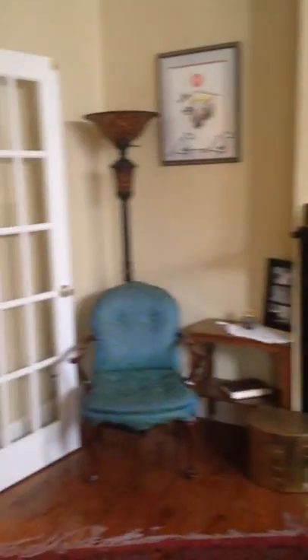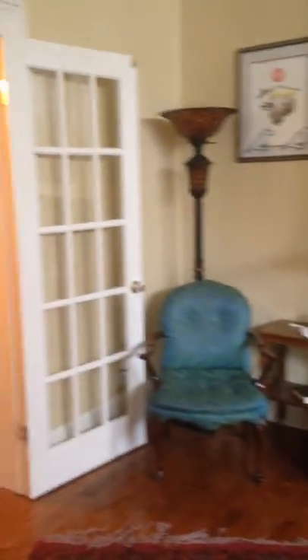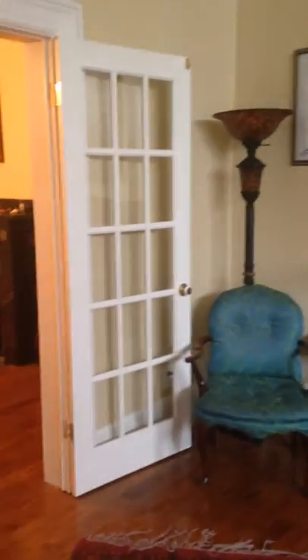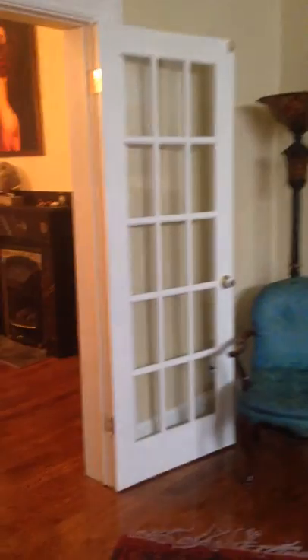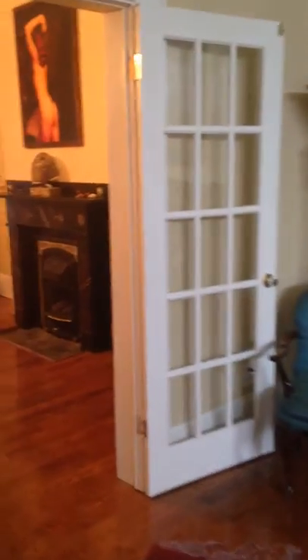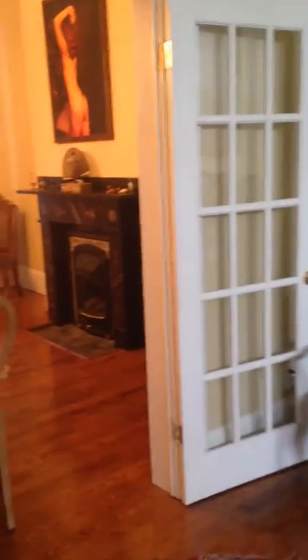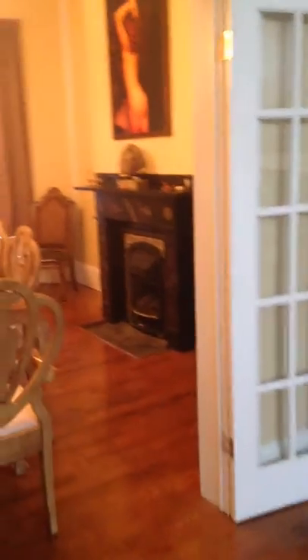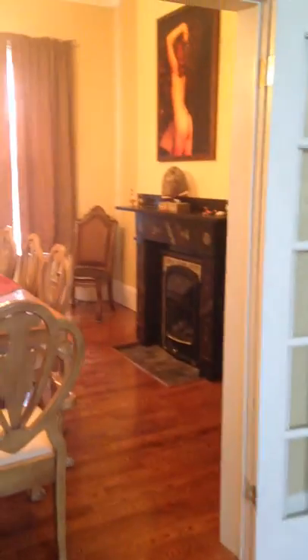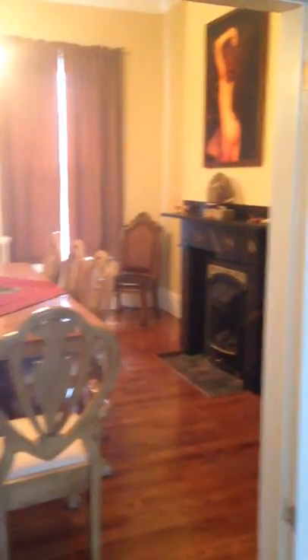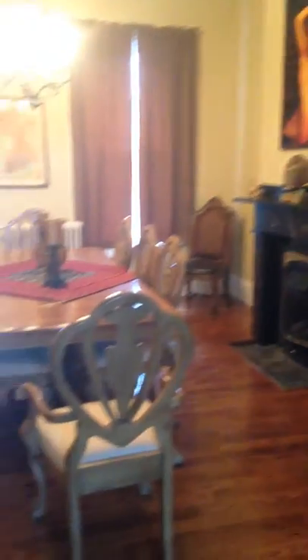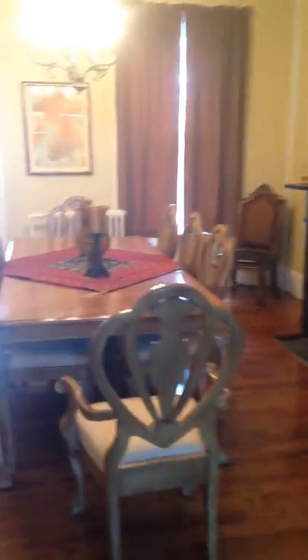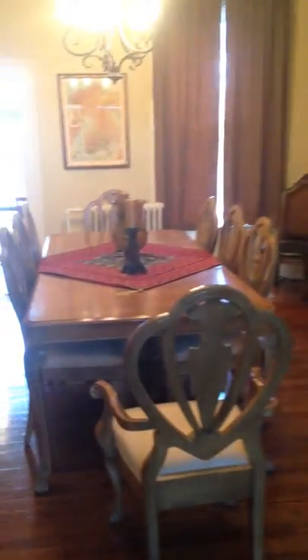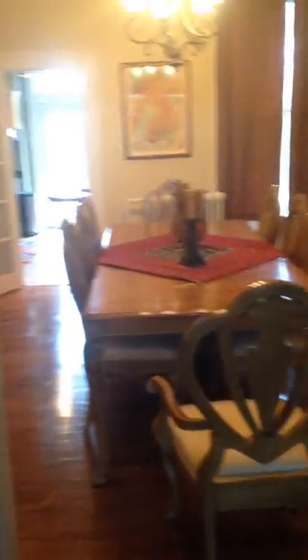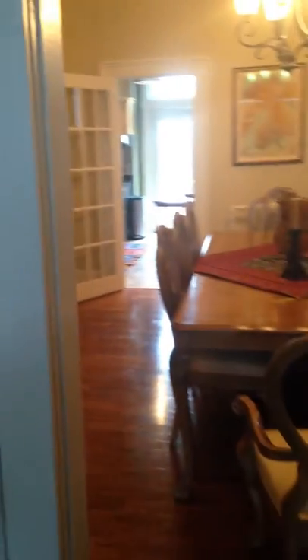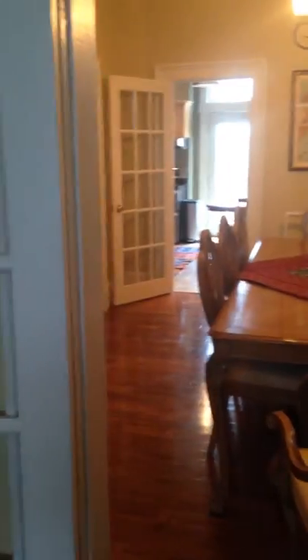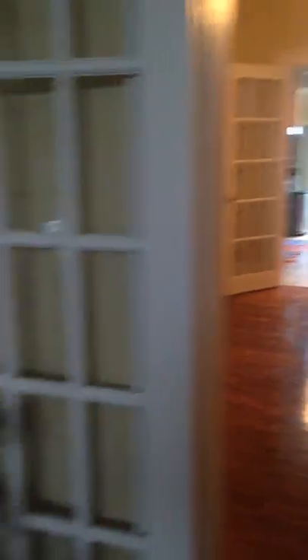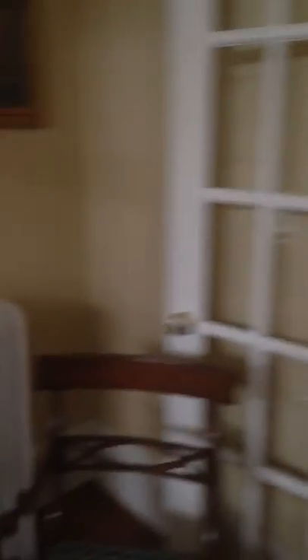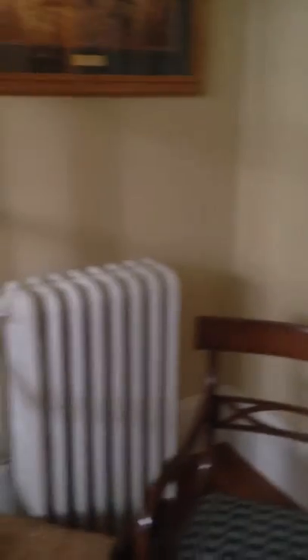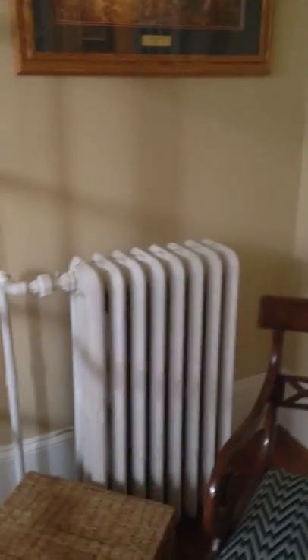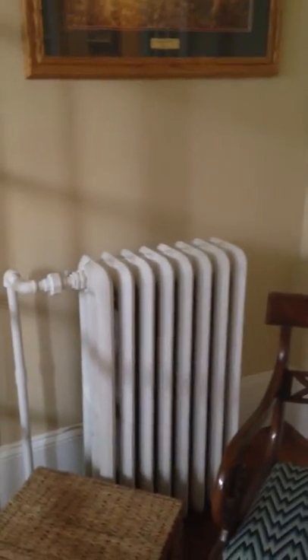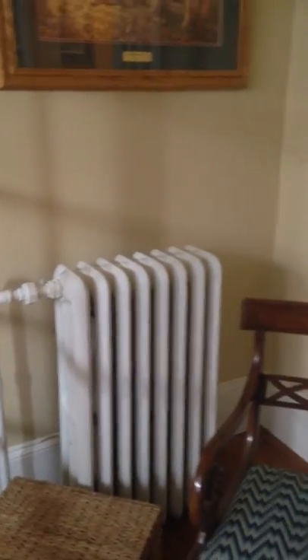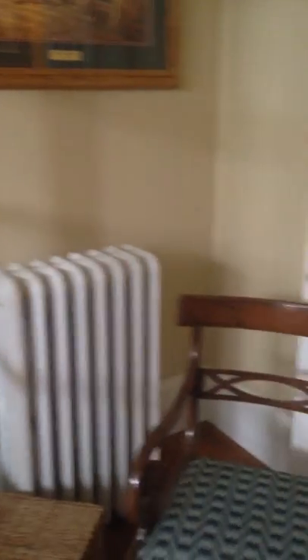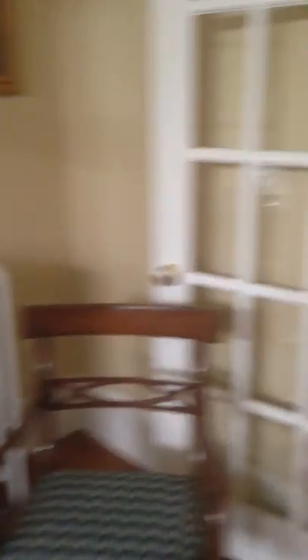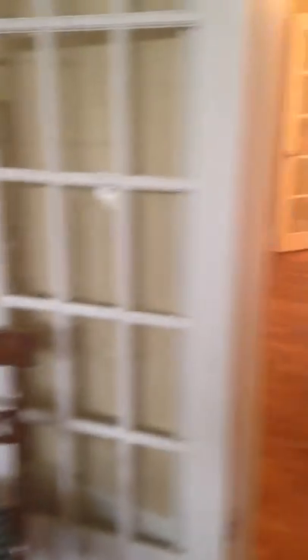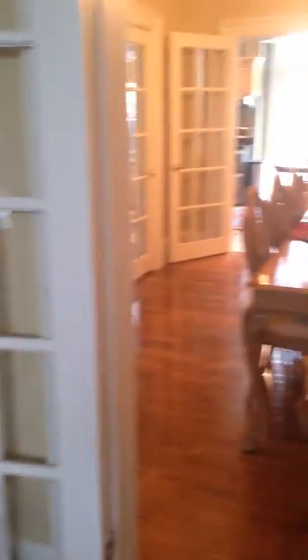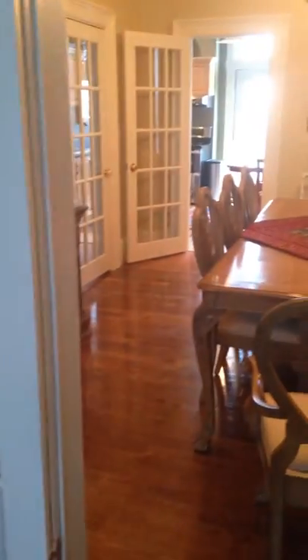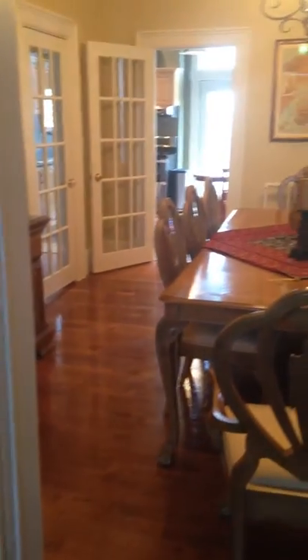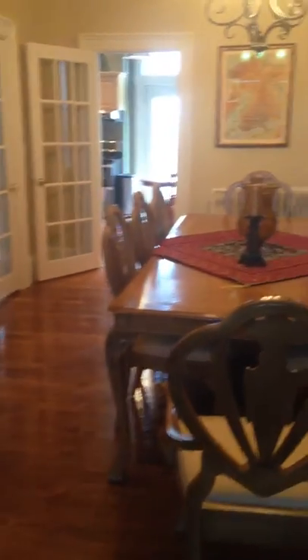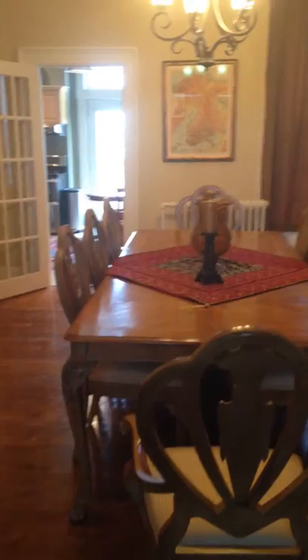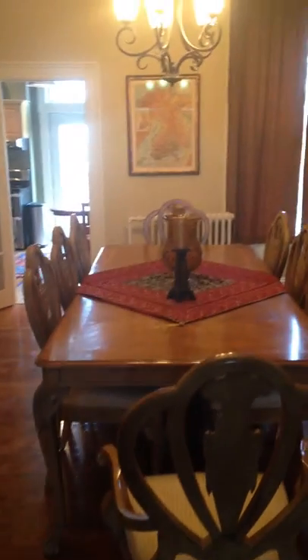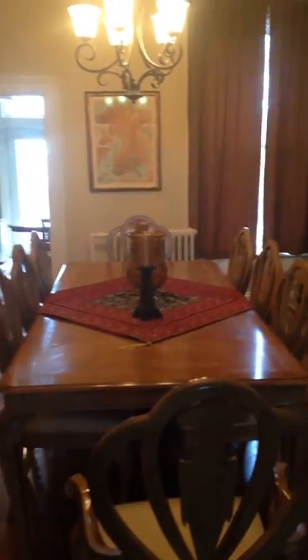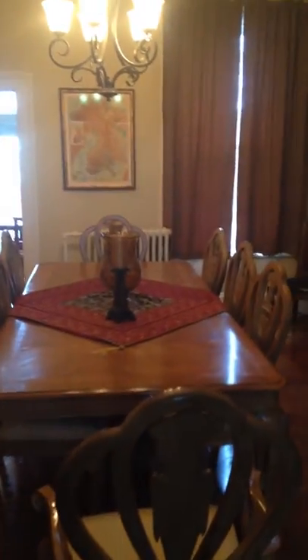French doors leading into the dining room. There's your radiators. This whole house is oil-fired hot water radiation.